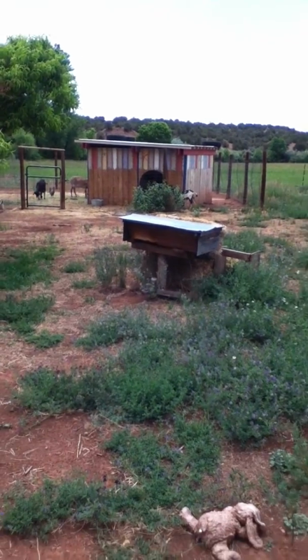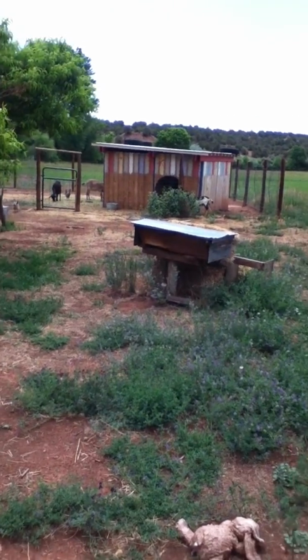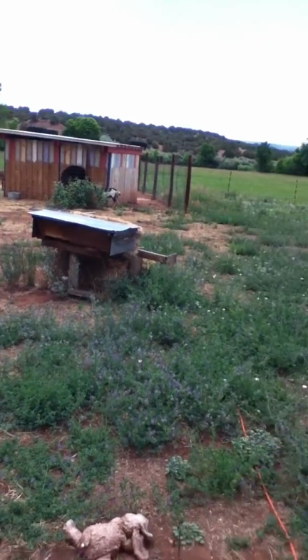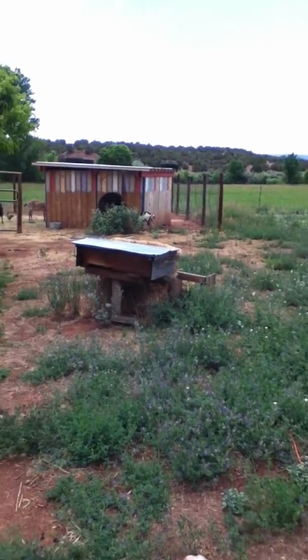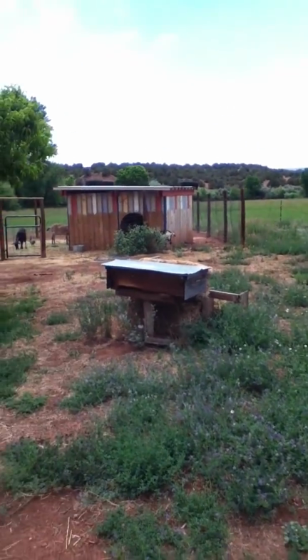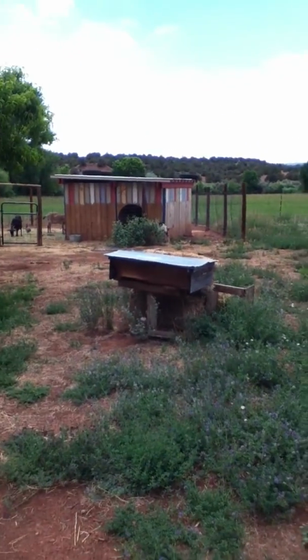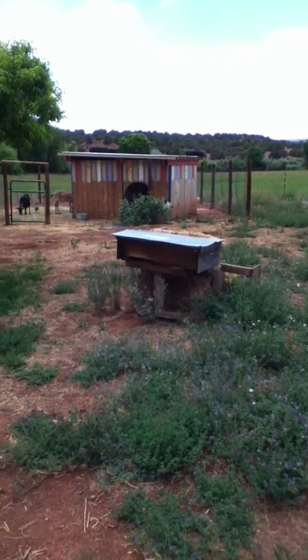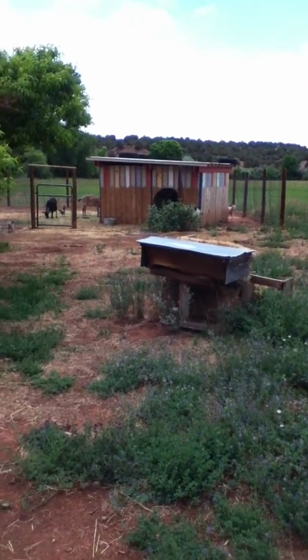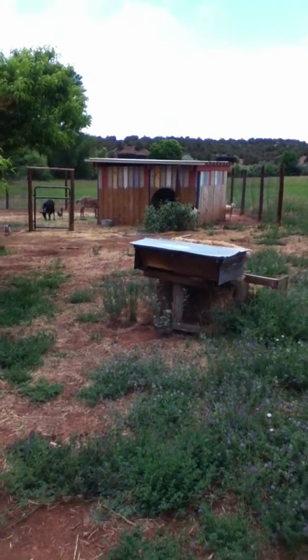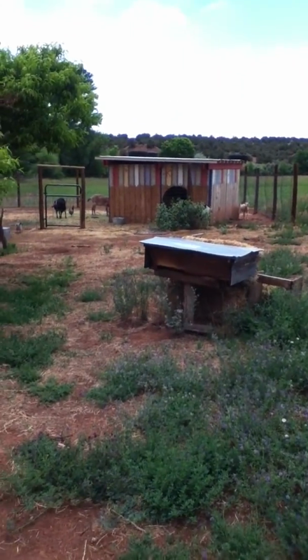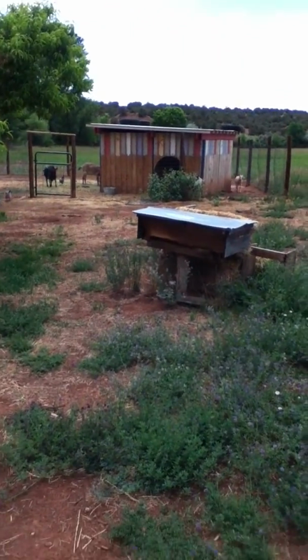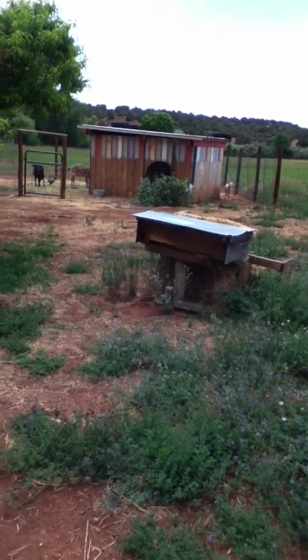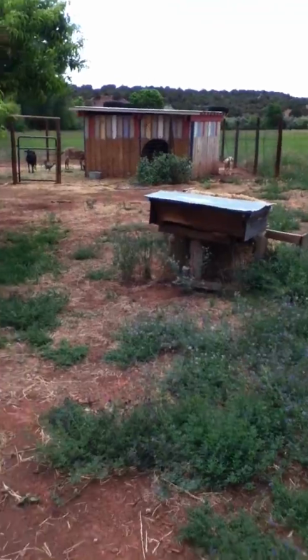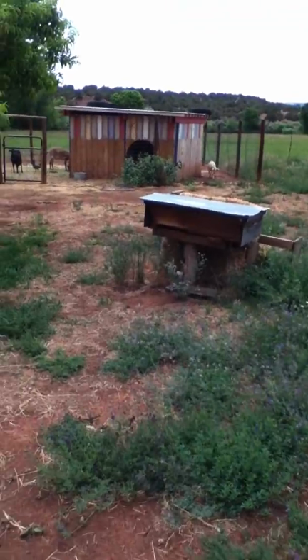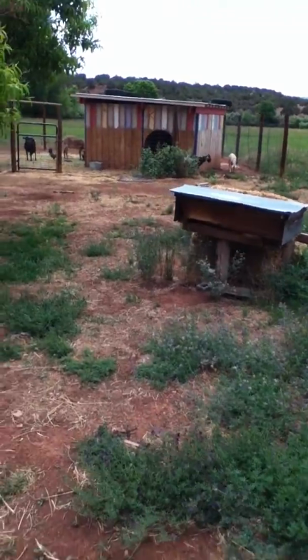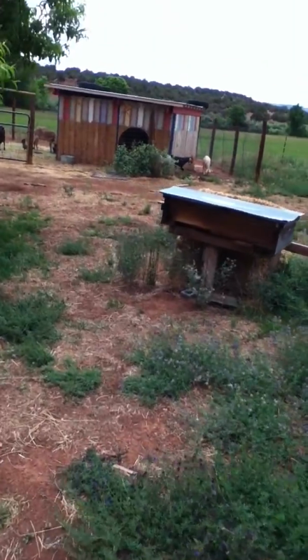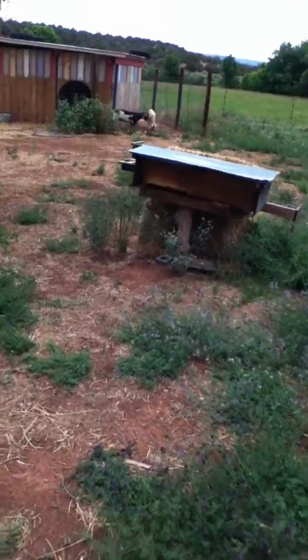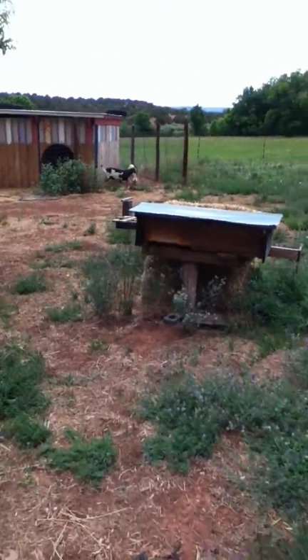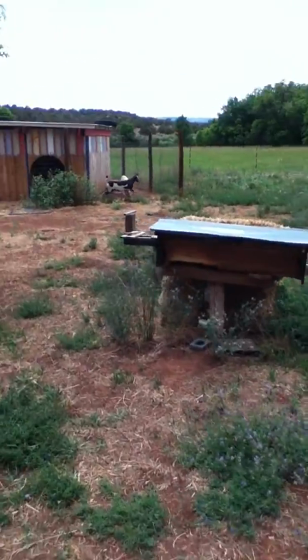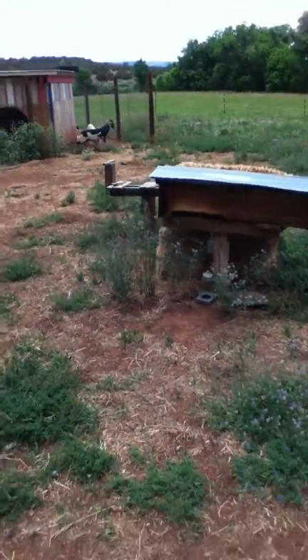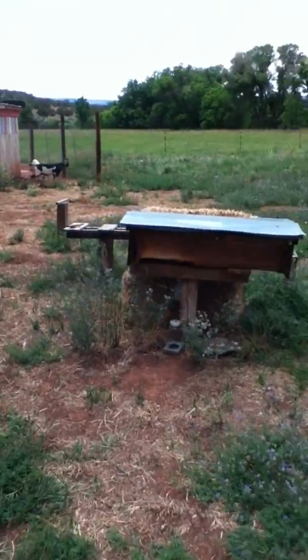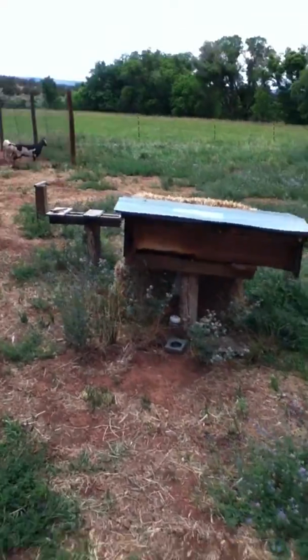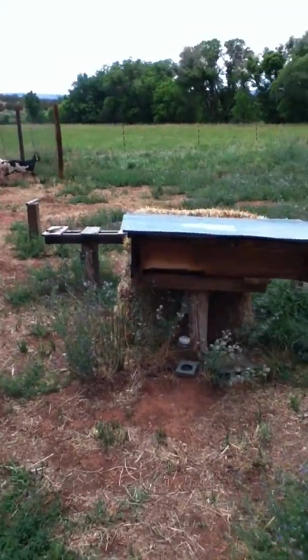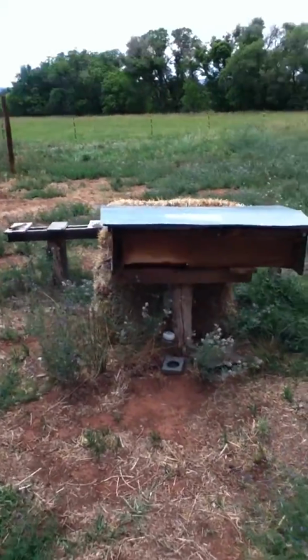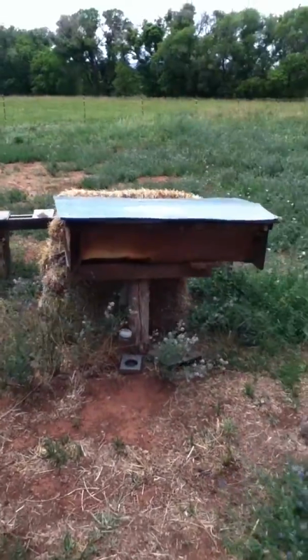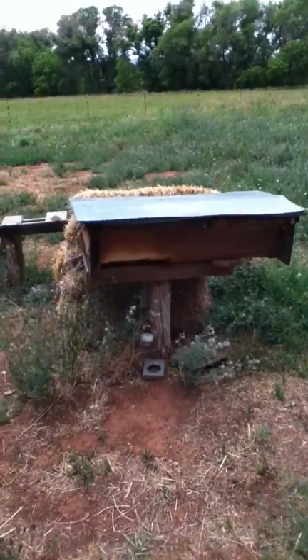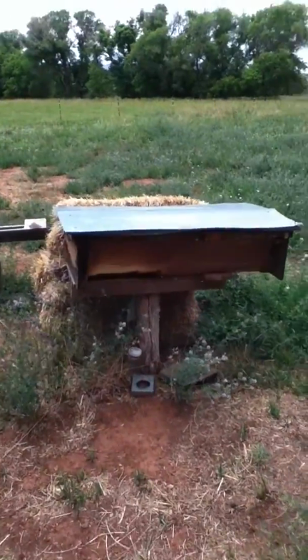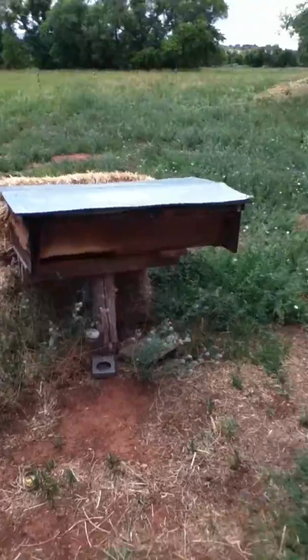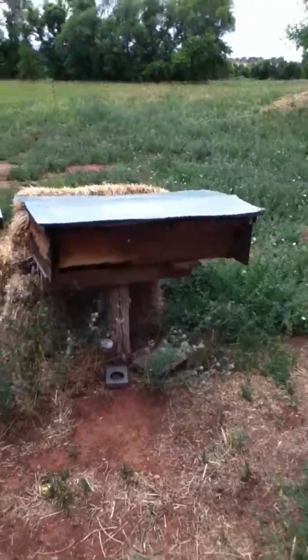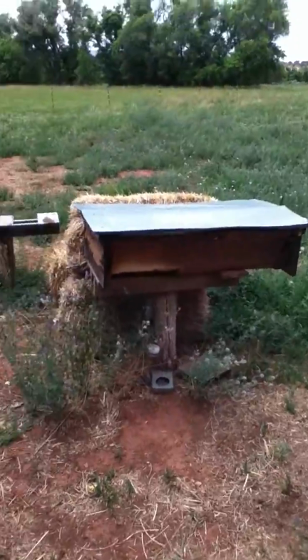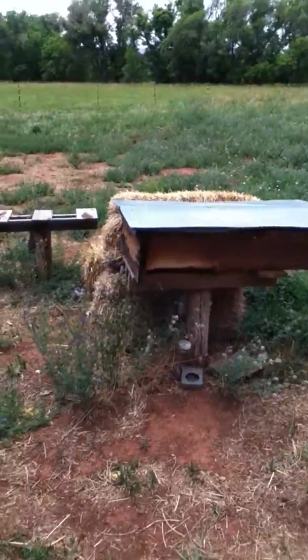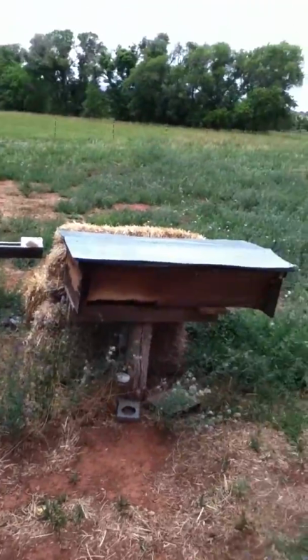Oh right, I just remembered bees. There's a bunch of bees here. She has two of these. I'm not going to open it up, but they are kind of friendly.